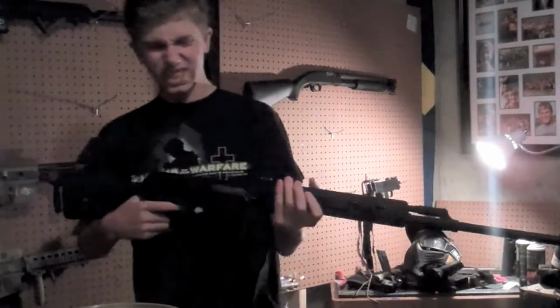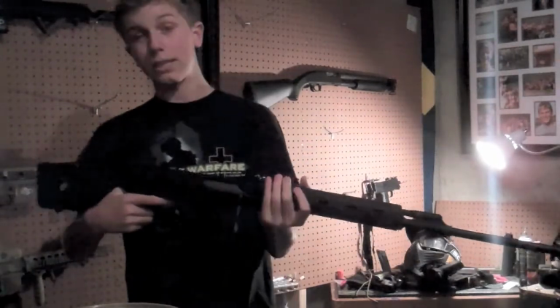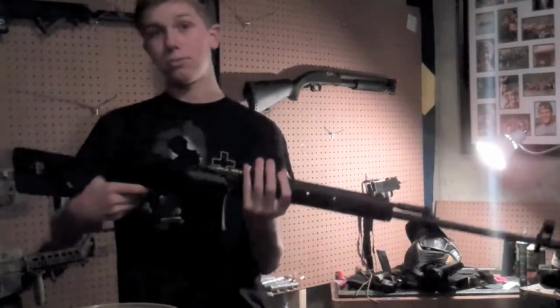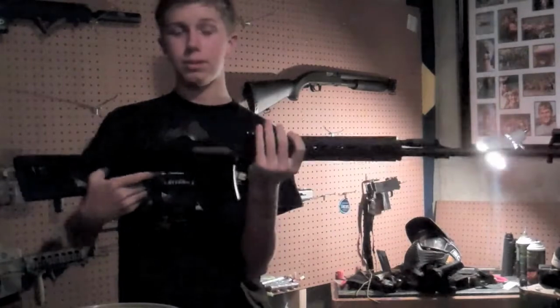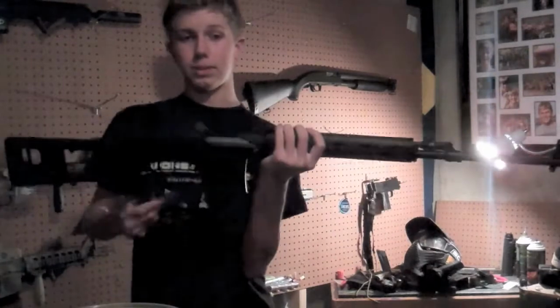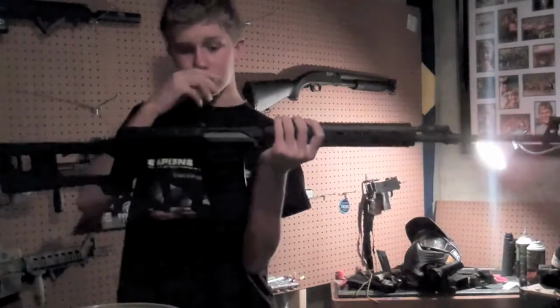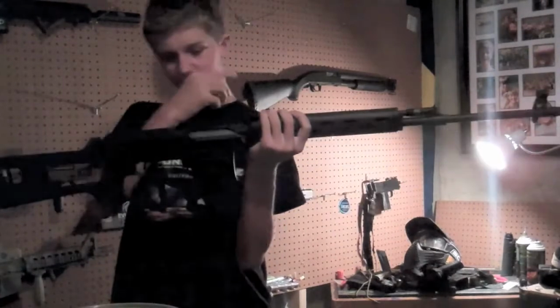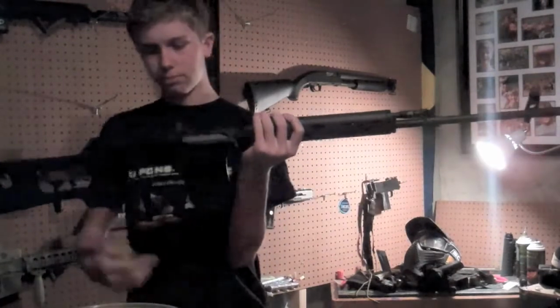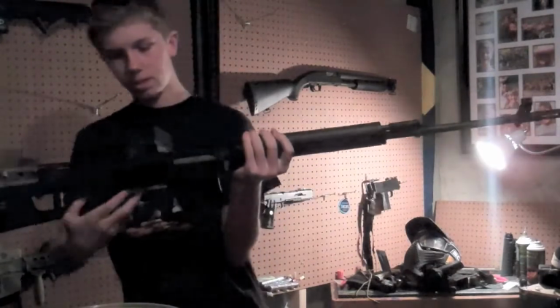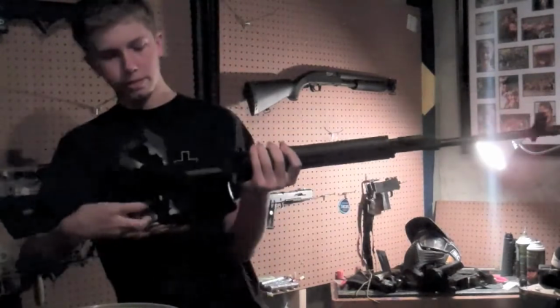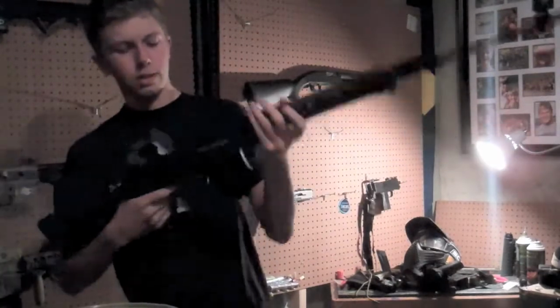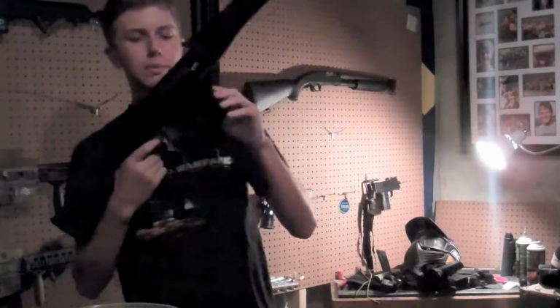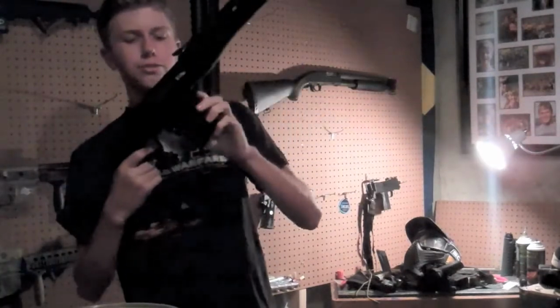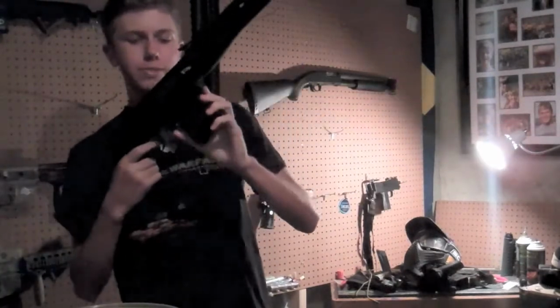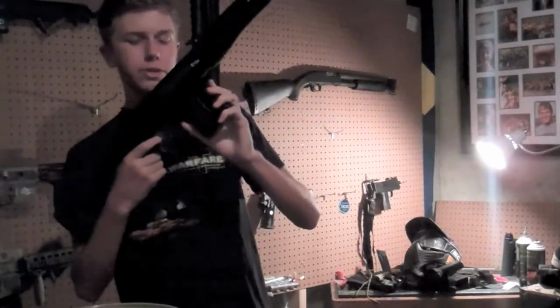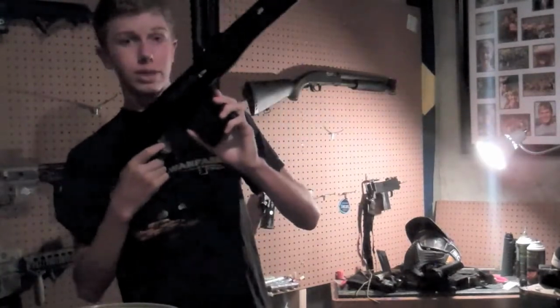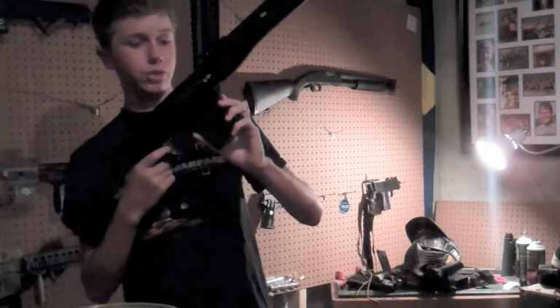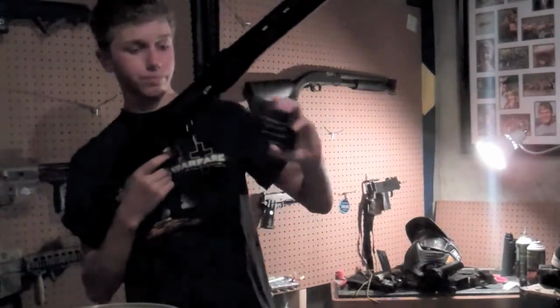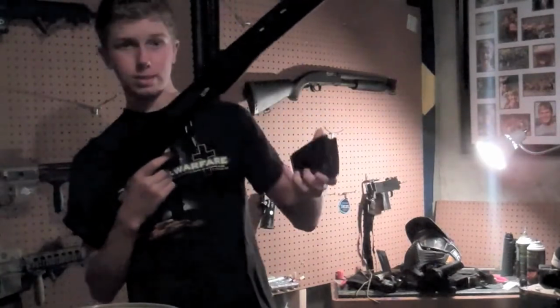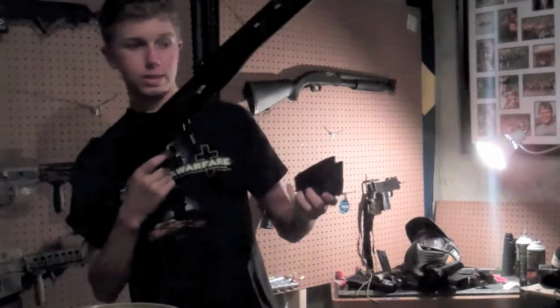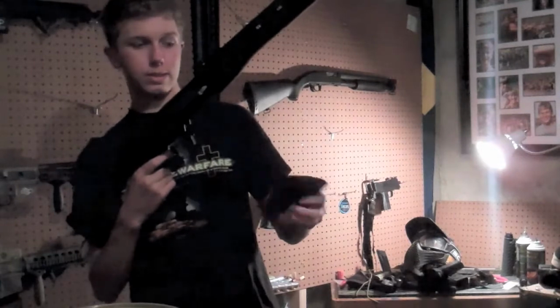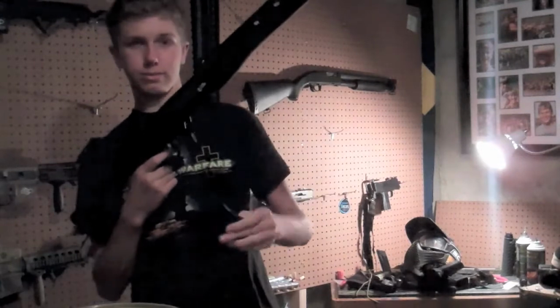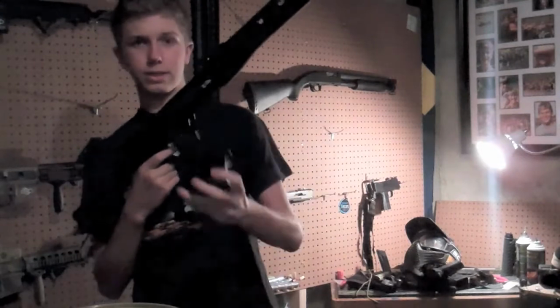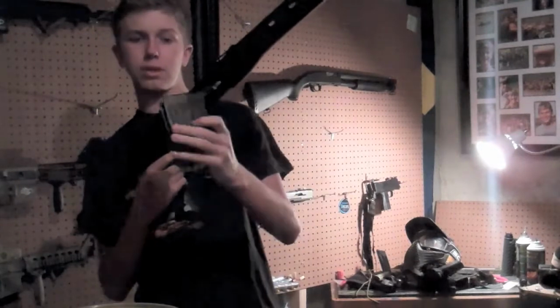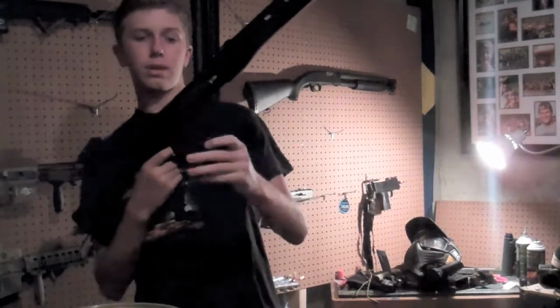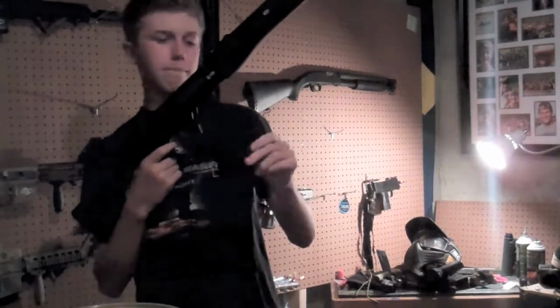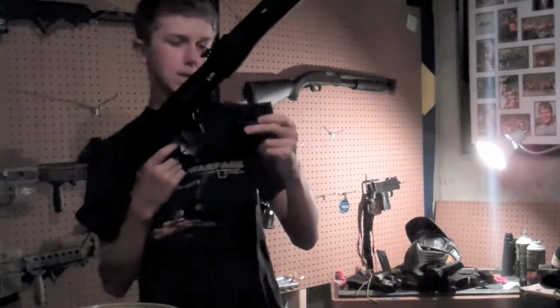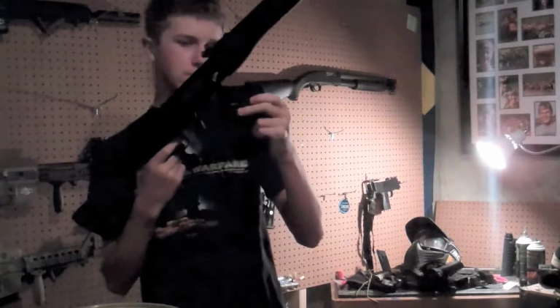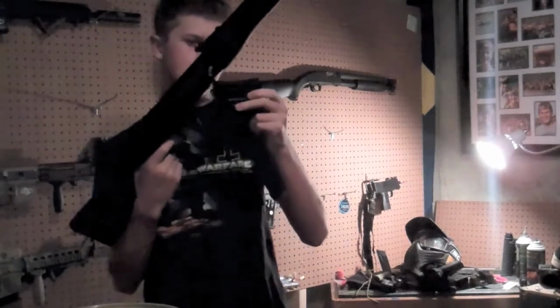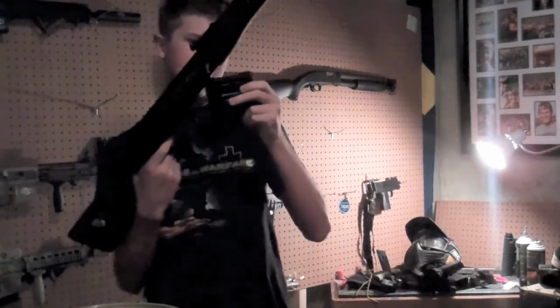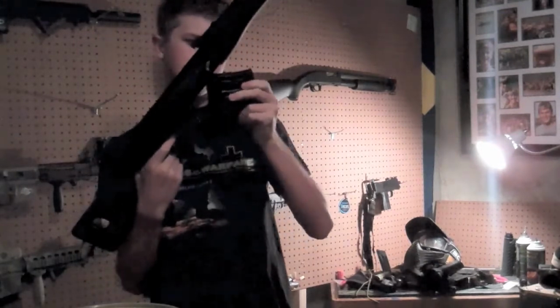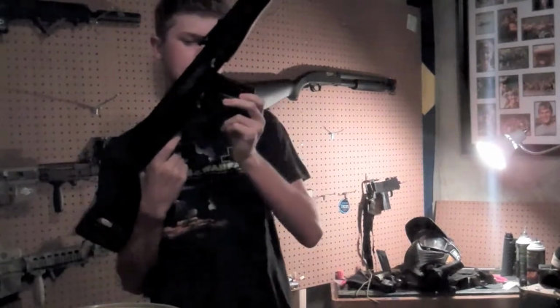You're going to get a bit of wobble because it's just so long. There's an ambidextrous mag release right here, and a 60-round metal mid-cap magazine.